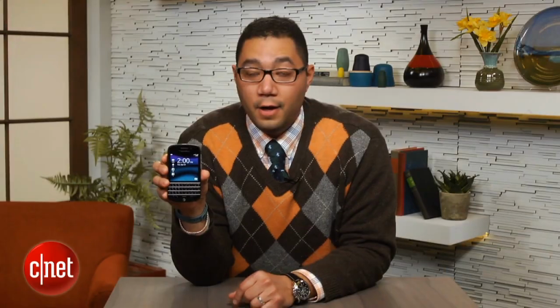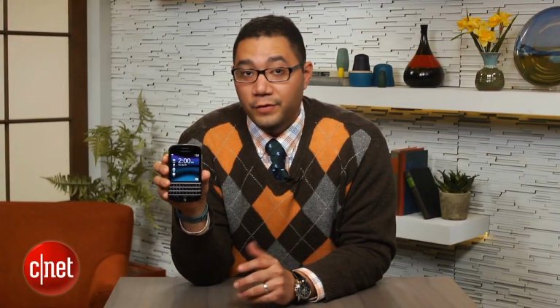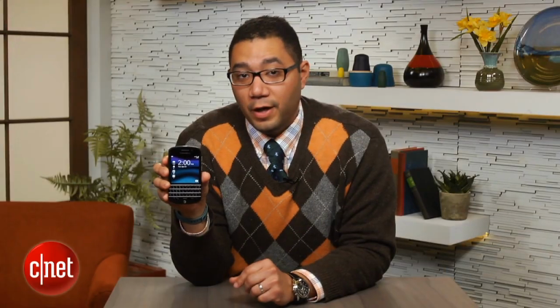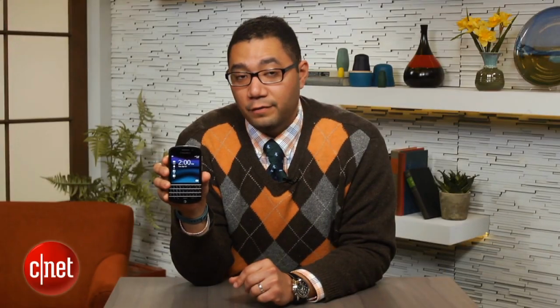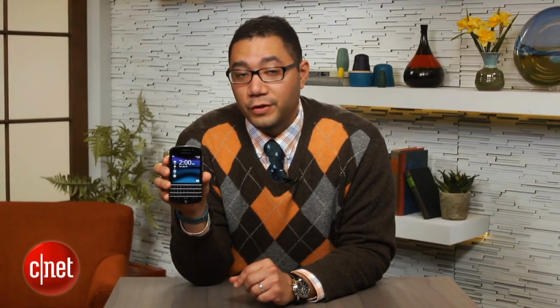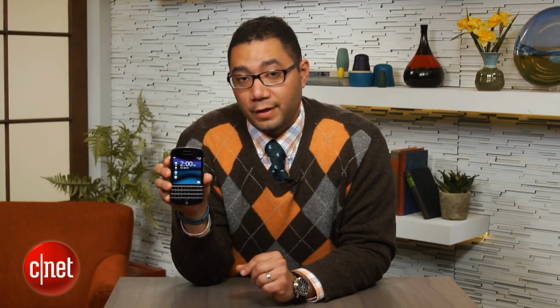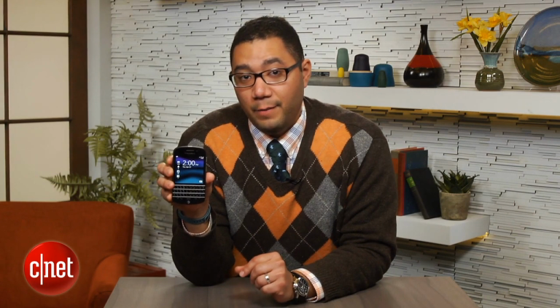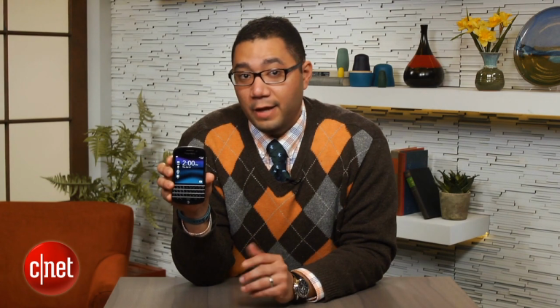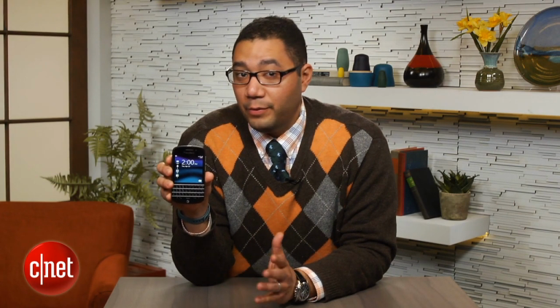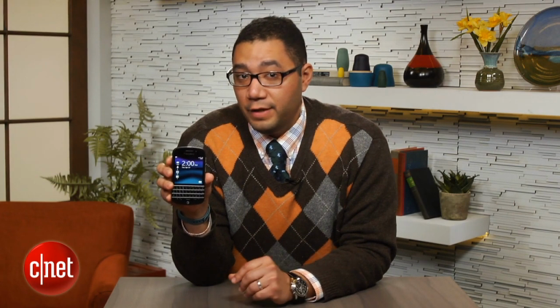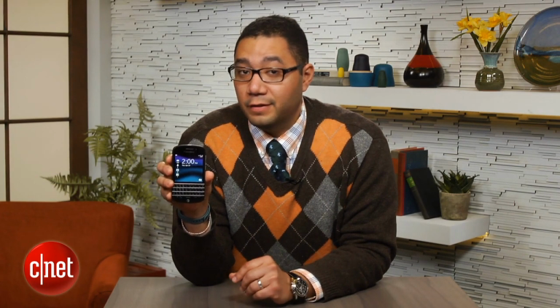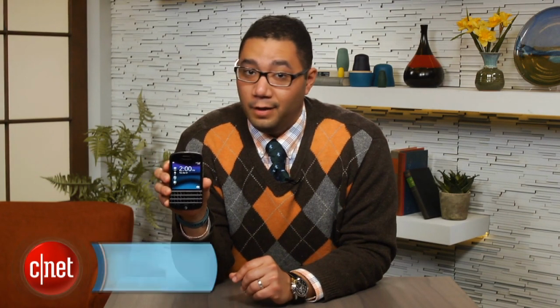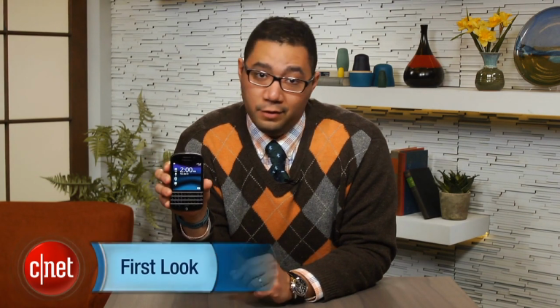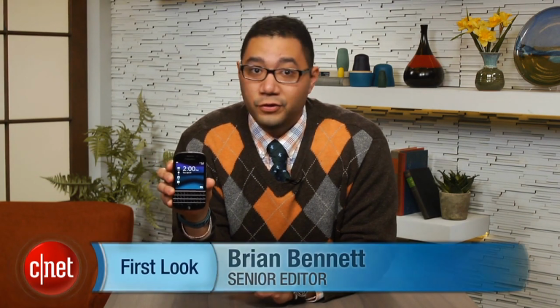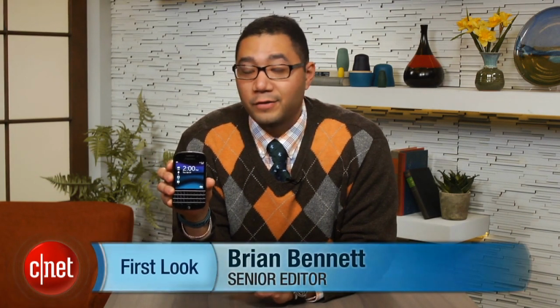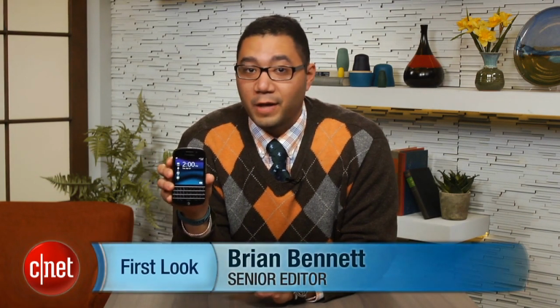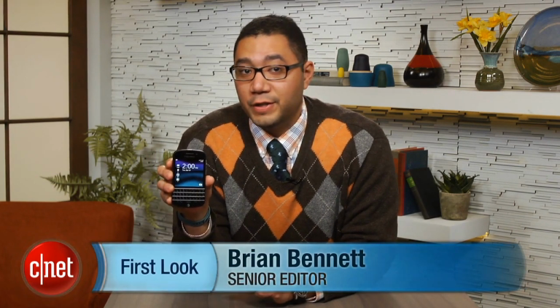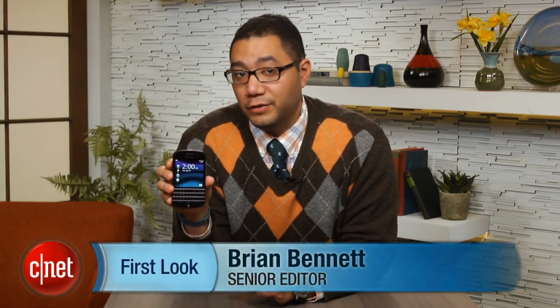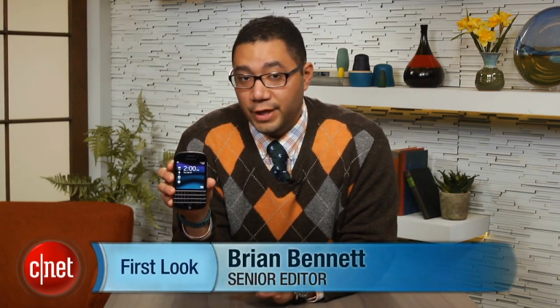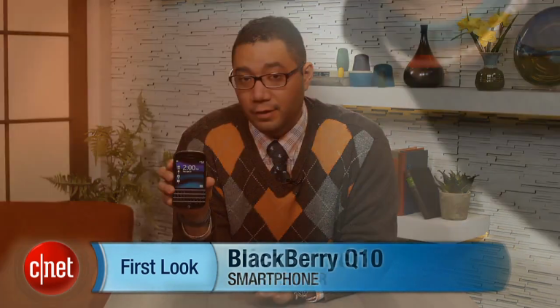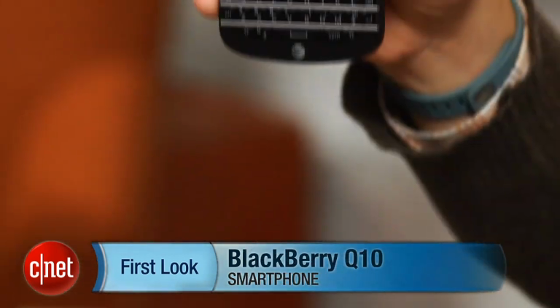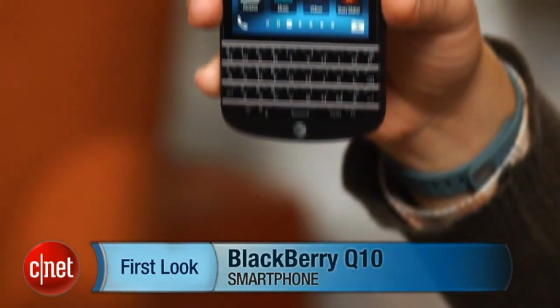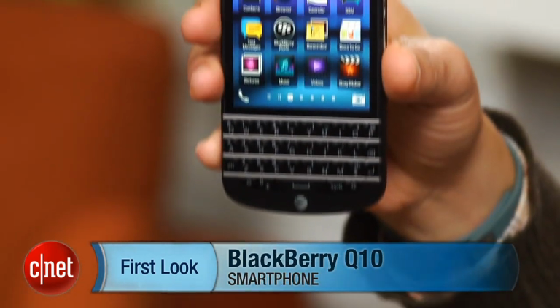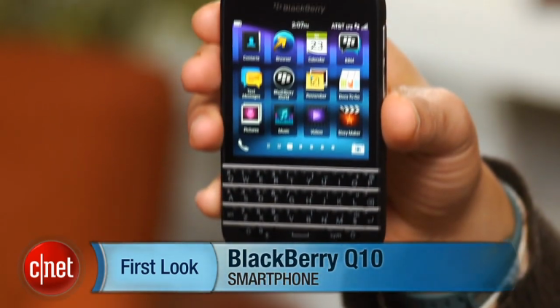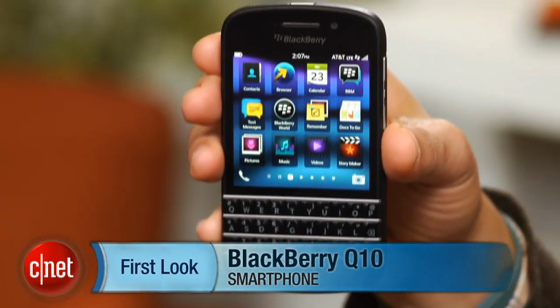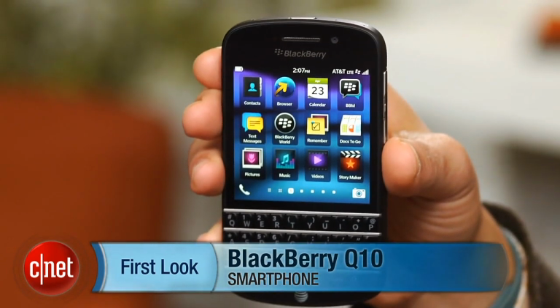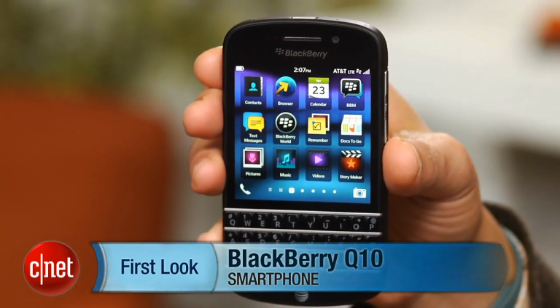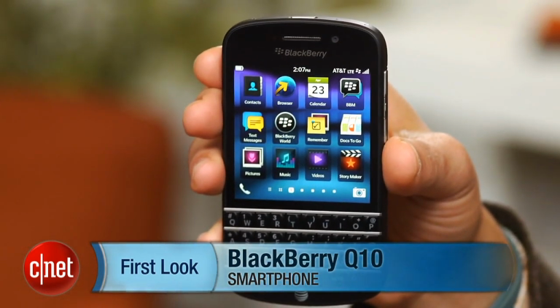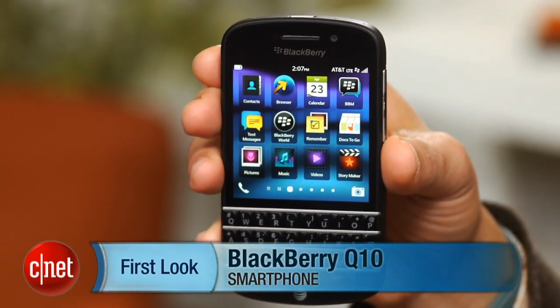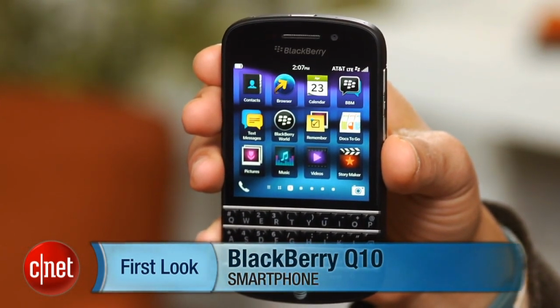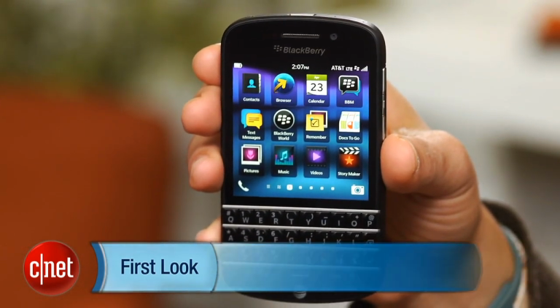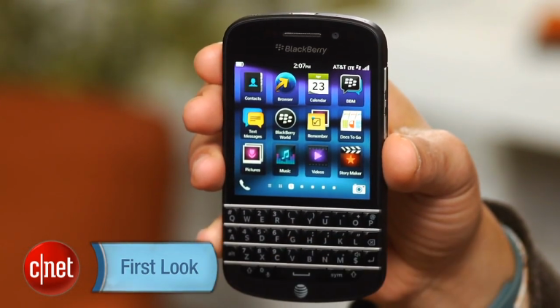Hi, this is Brian Bennett for CNET.com, and BlackBerry fans, listen up. Feast your eyes on BlackBerry's latest creation. That's right, we're now taking a first look at the long-anticipated BlackBerry Q10.